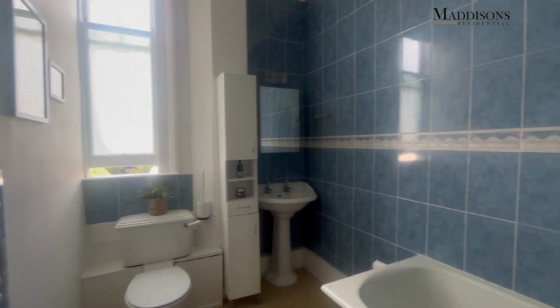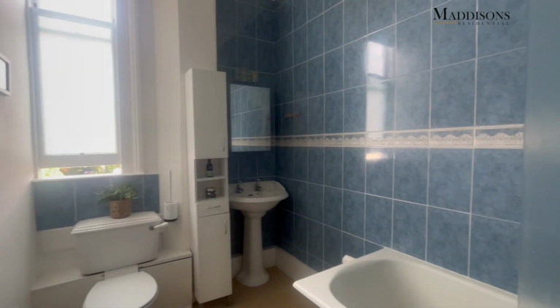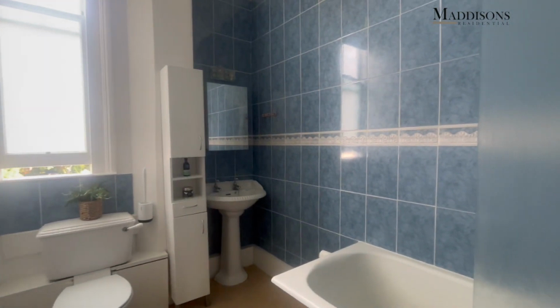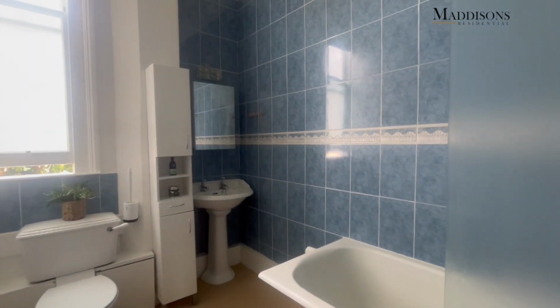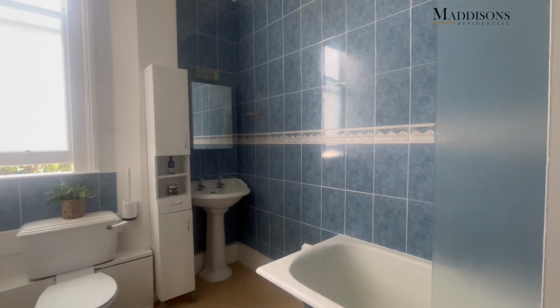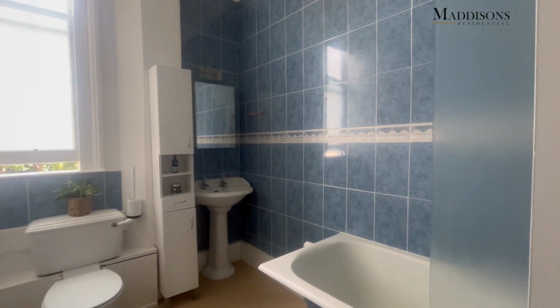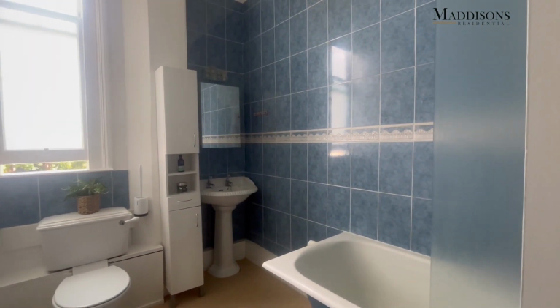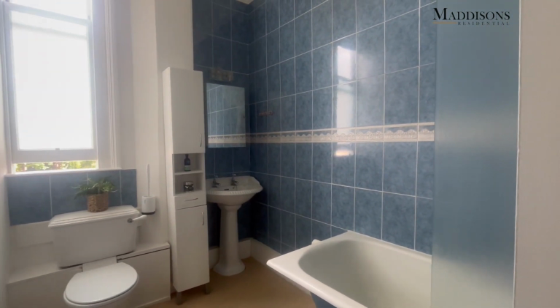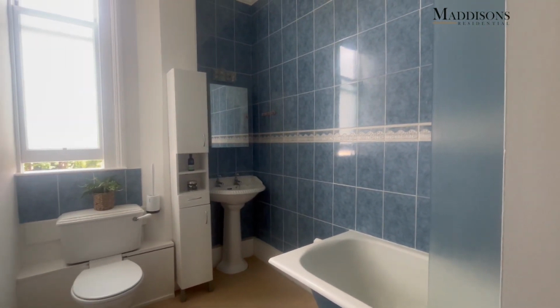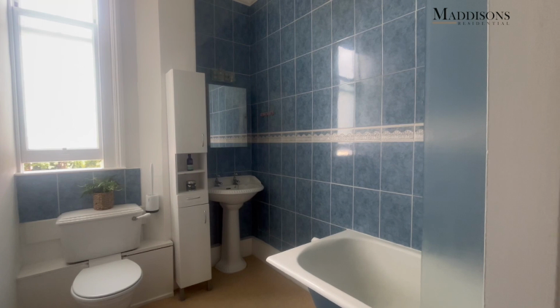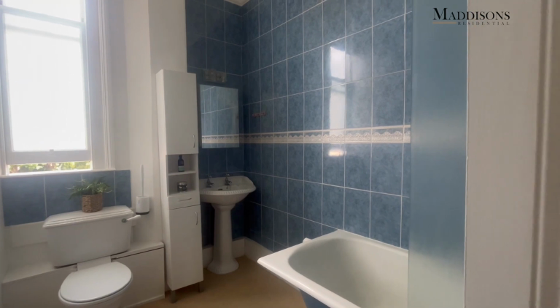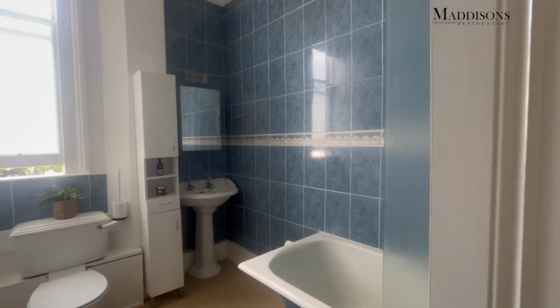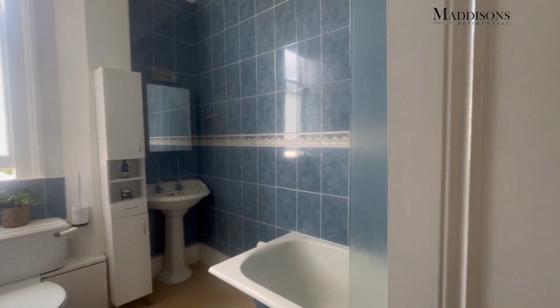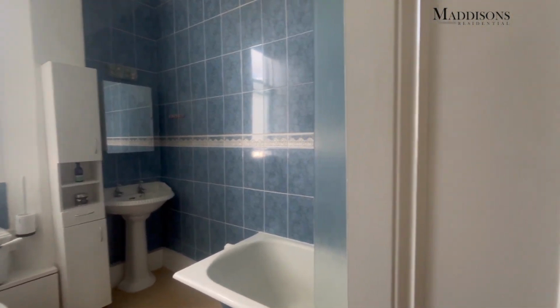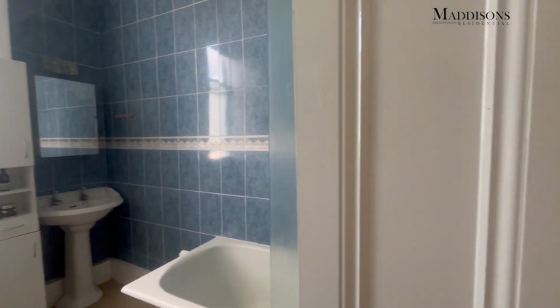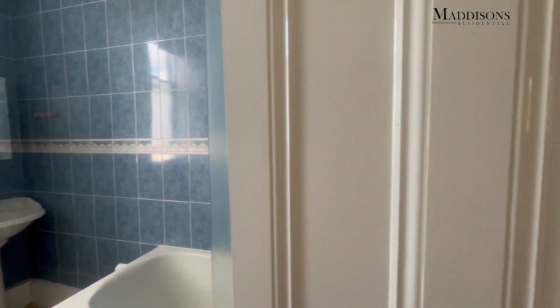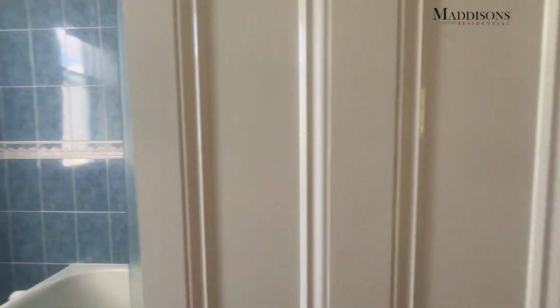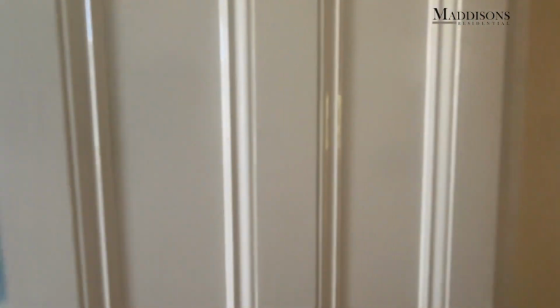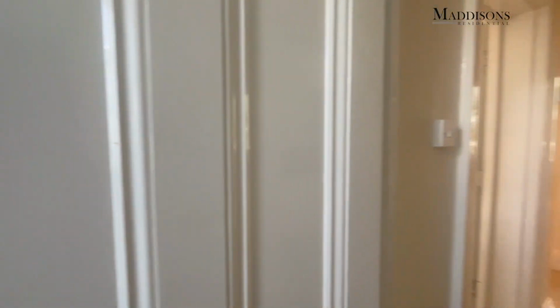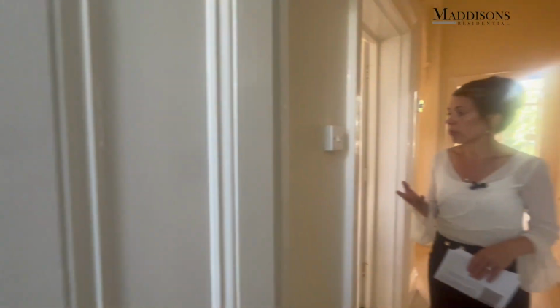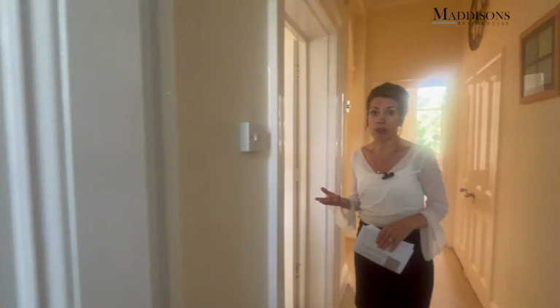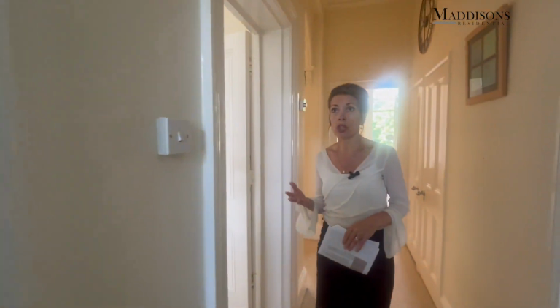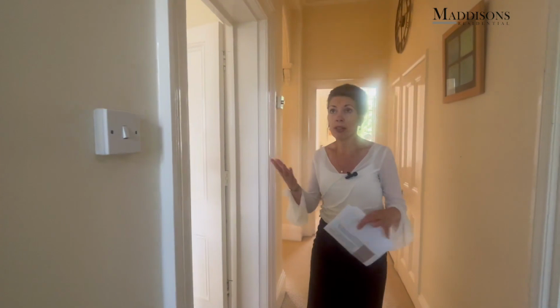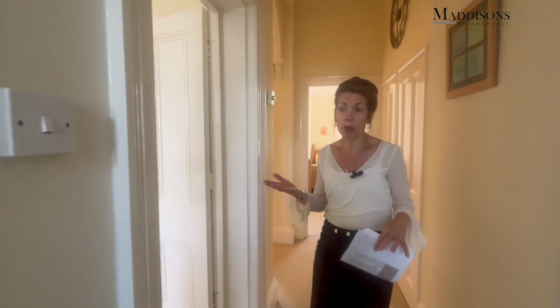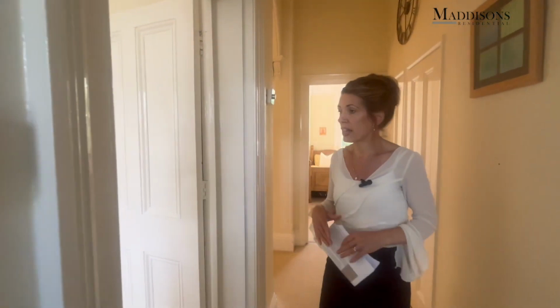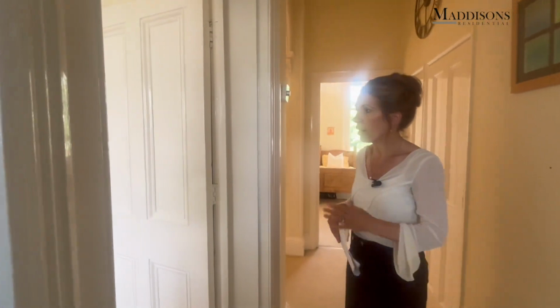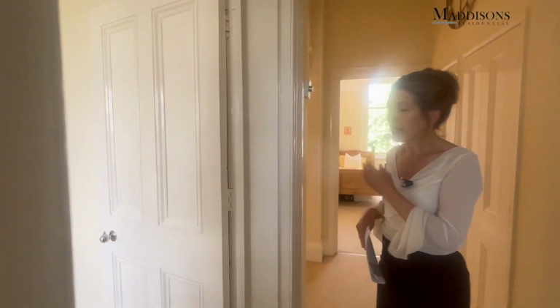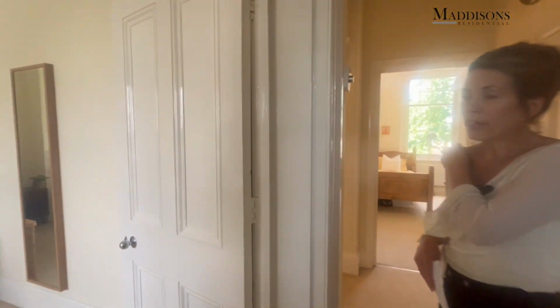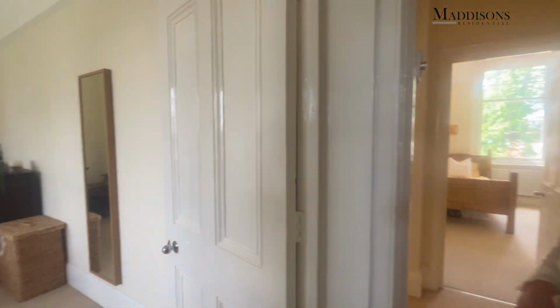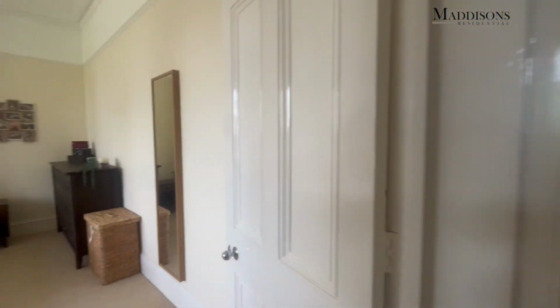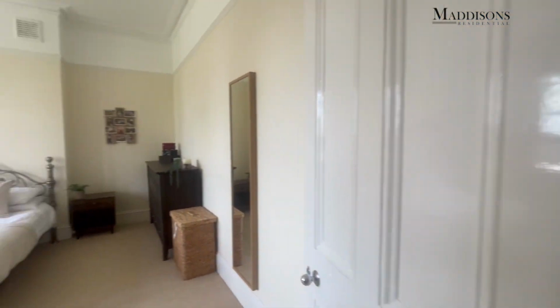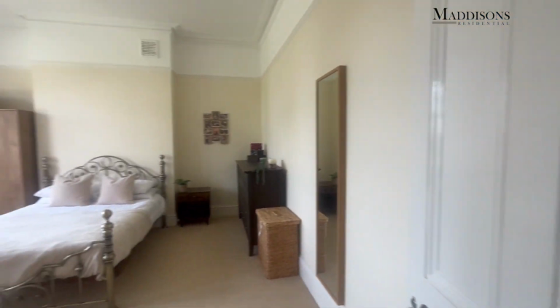Over to the left we've got the bathroom. There's space here for a bath with a shower over it. You could quite easily reconfigure this room to have a separate shower, and you'd probably want to refurbish it anyway, so that could all be done at the same time. And then the master bedroom is over here.